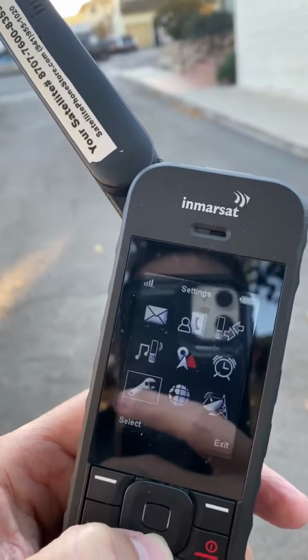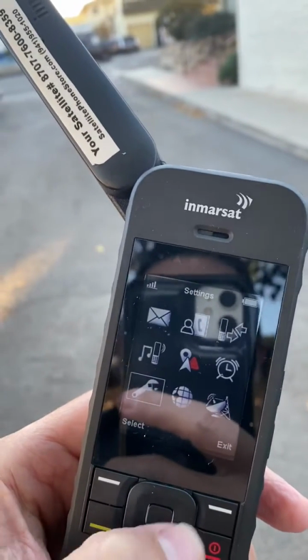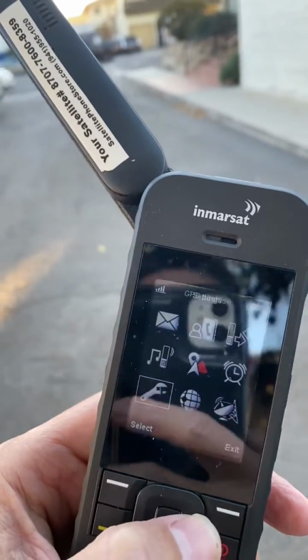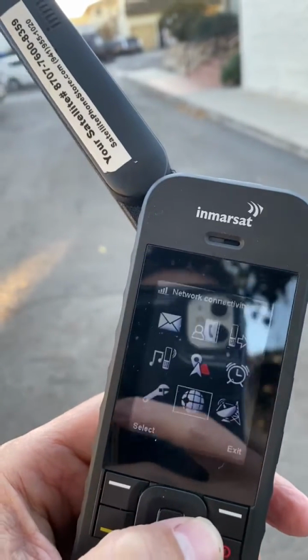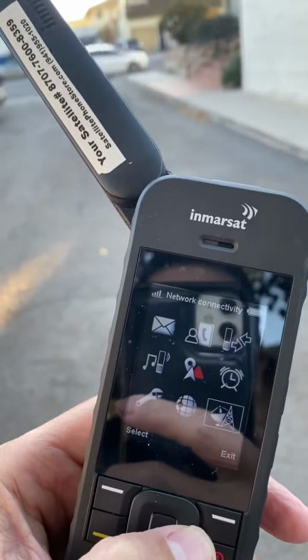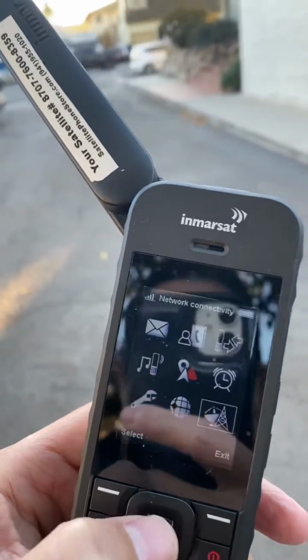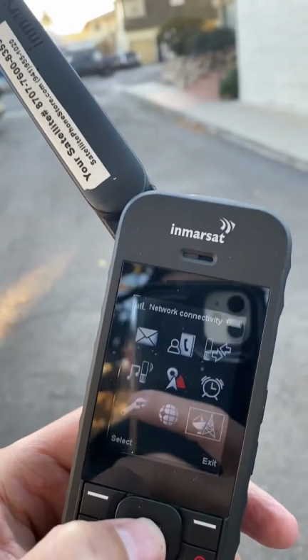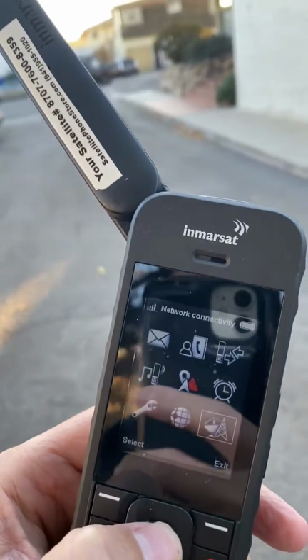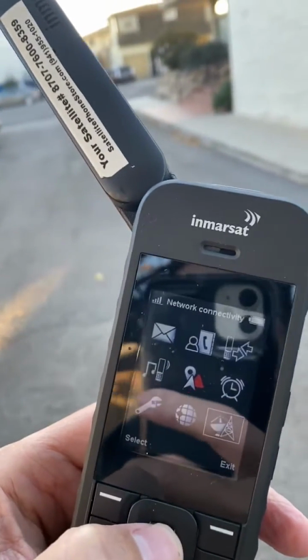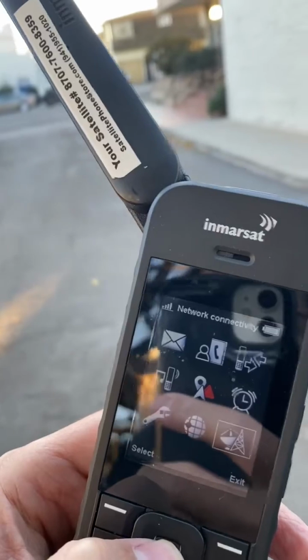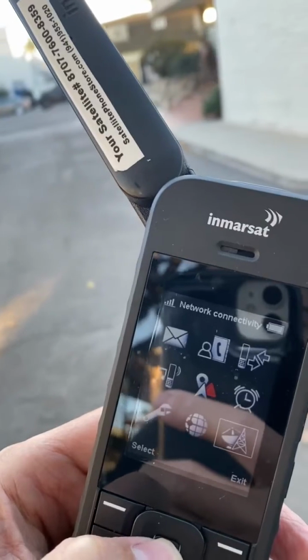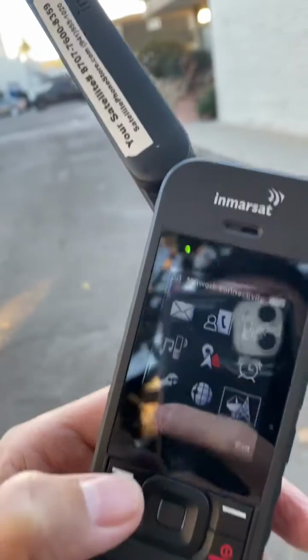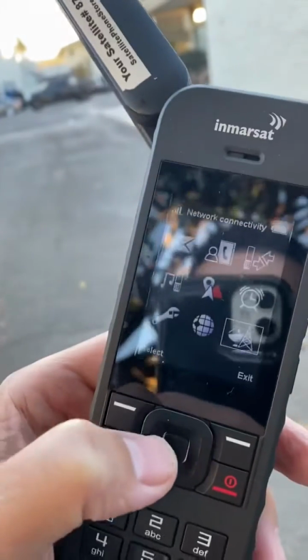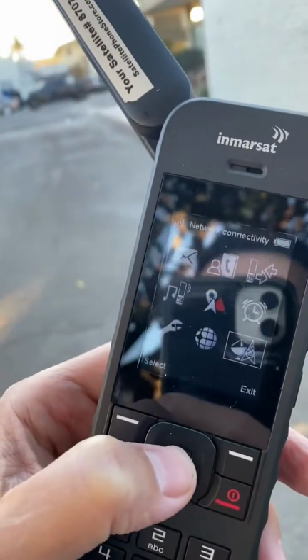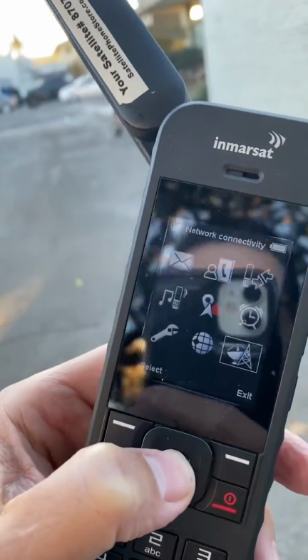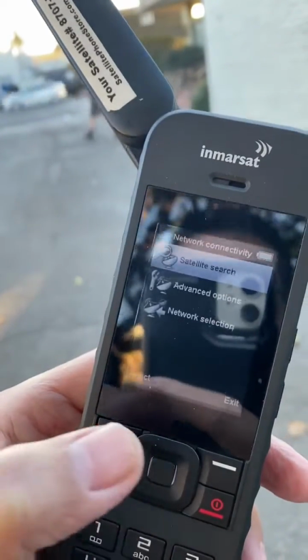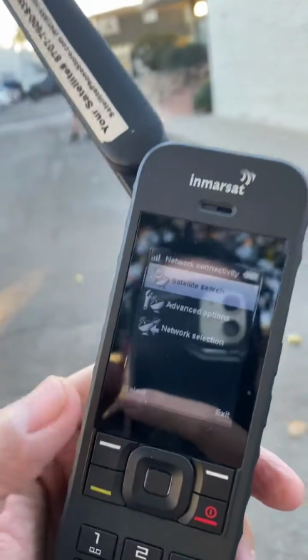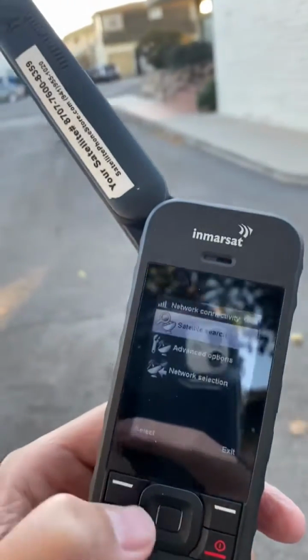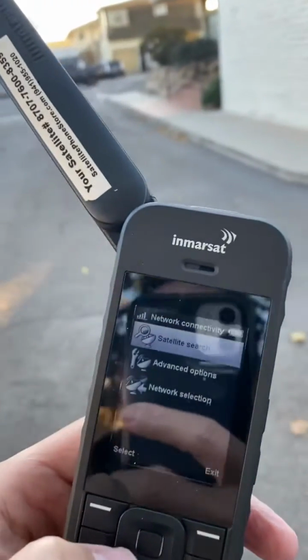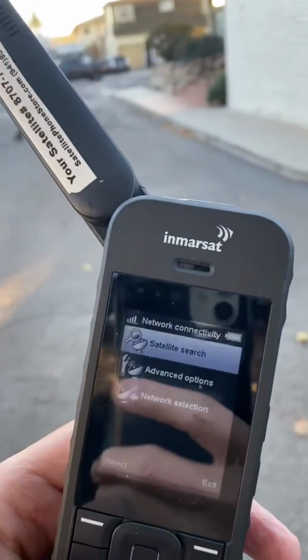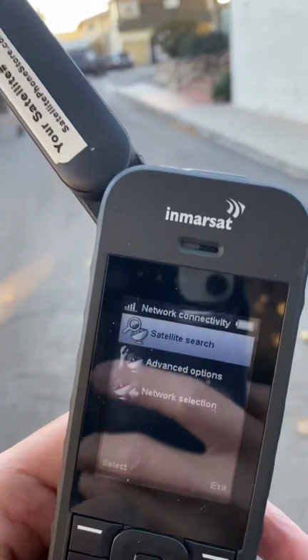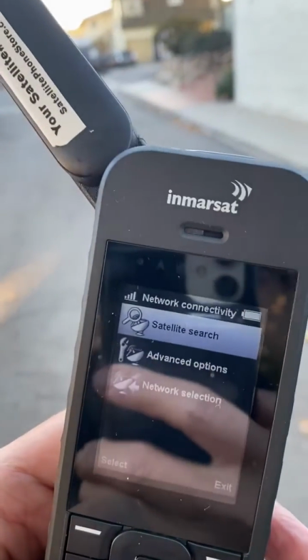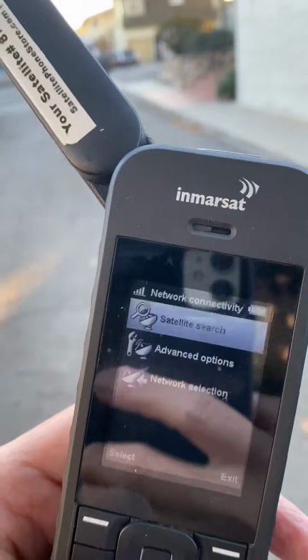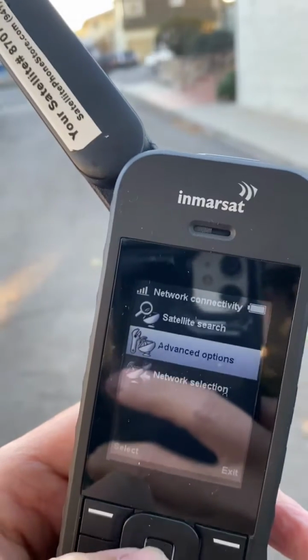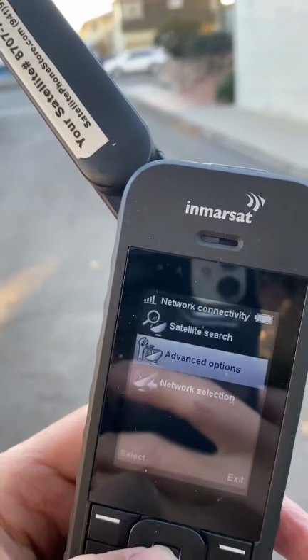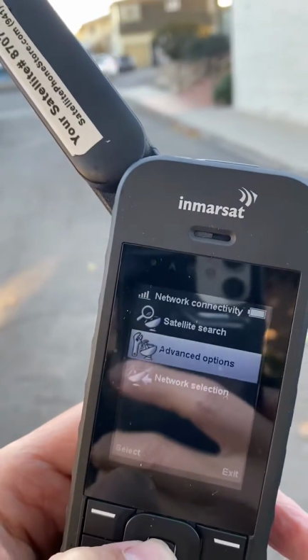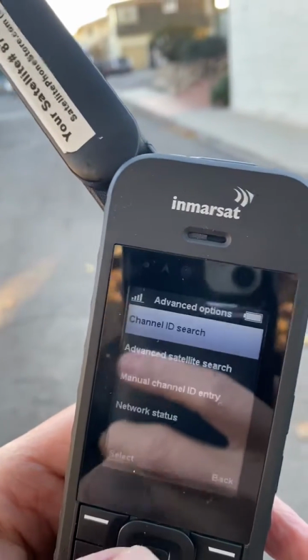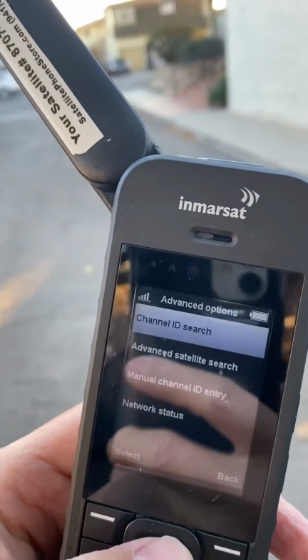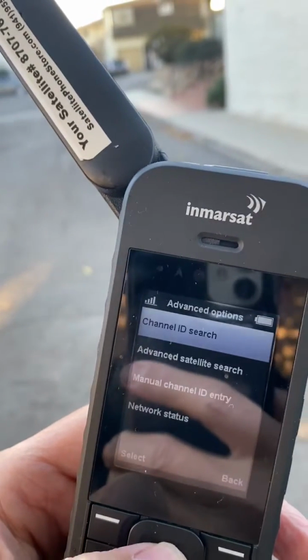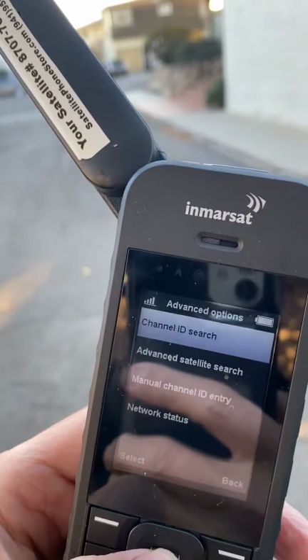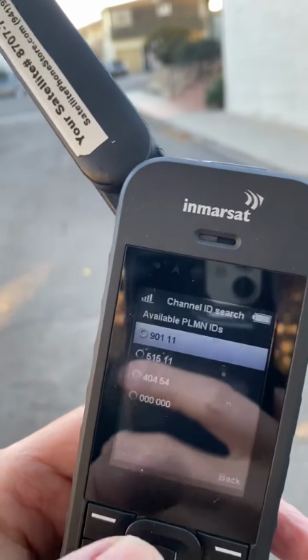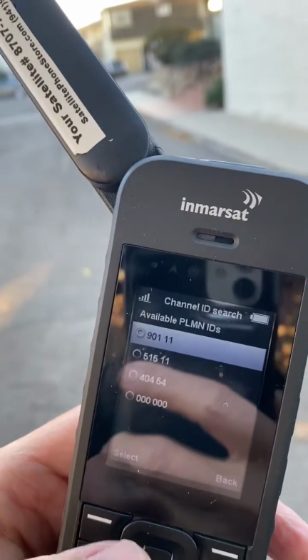Scroll down to the cell phone tower and satellite dish and then hit the center button to select. This is going to bring up options. You want to scroll down to 'advance' and then go to 'channel ID search.'